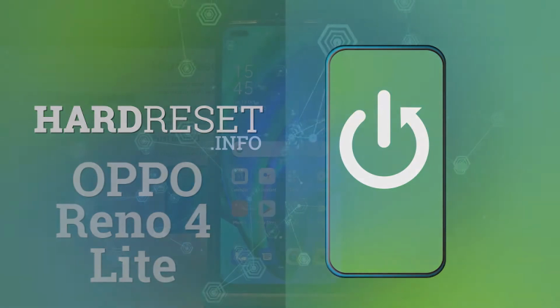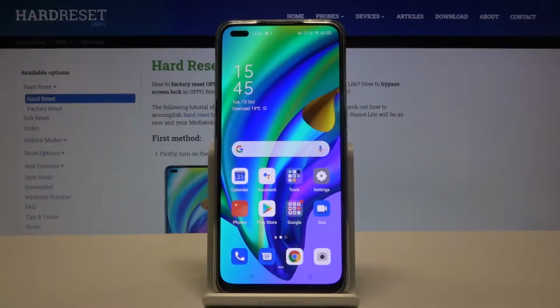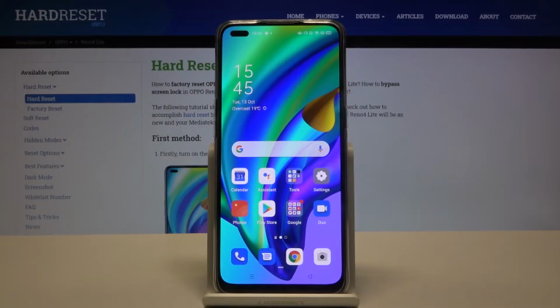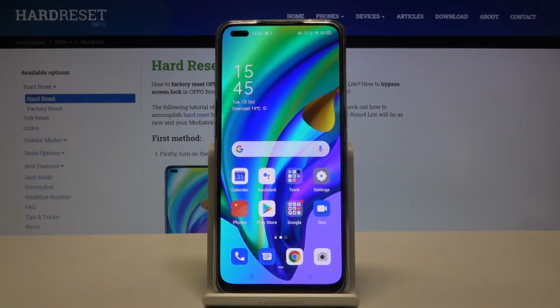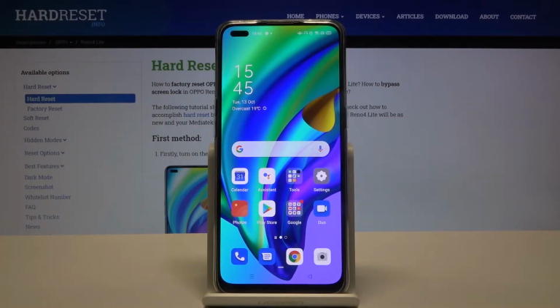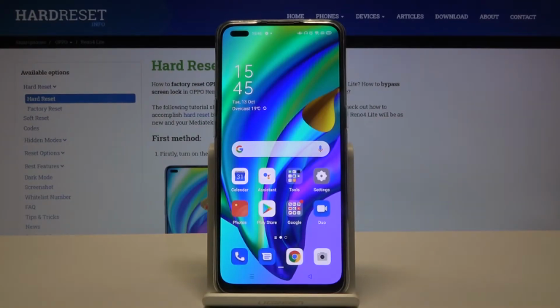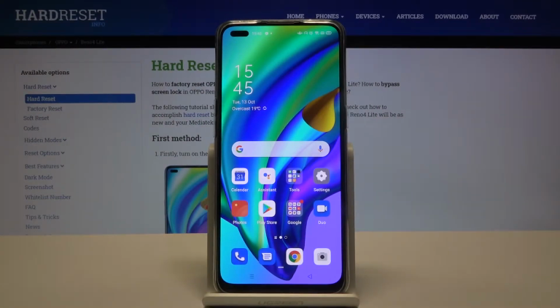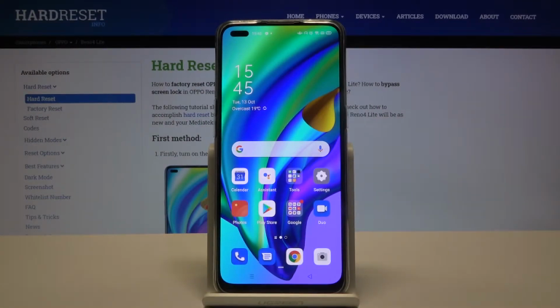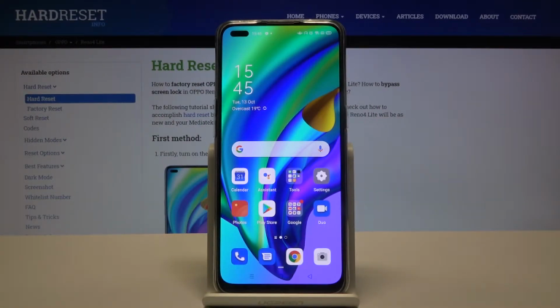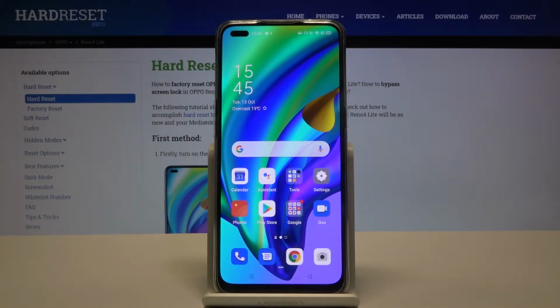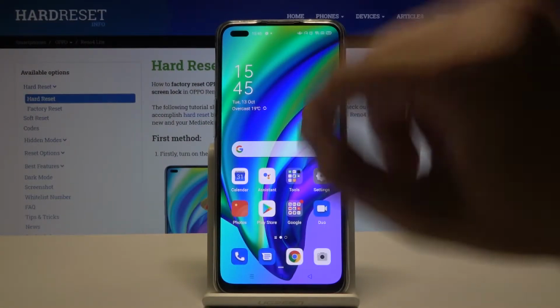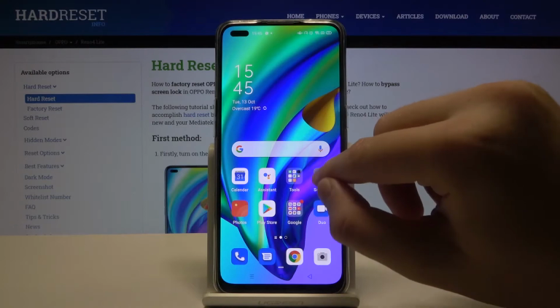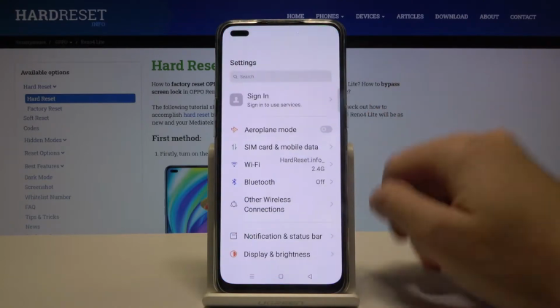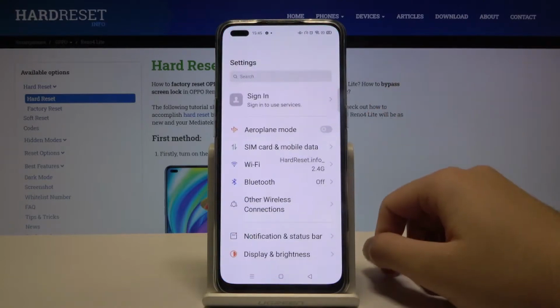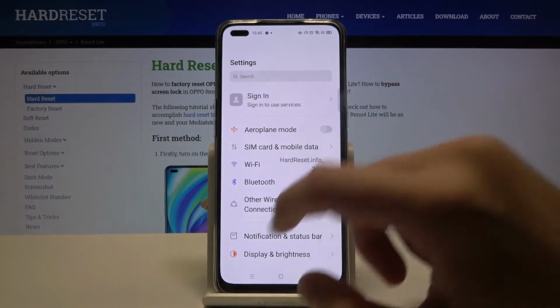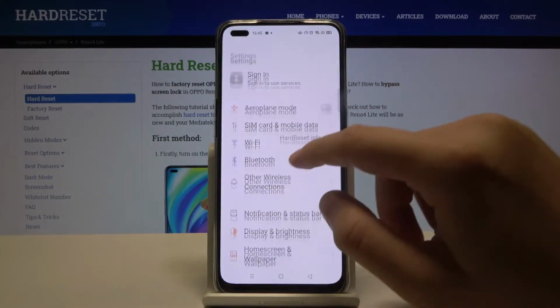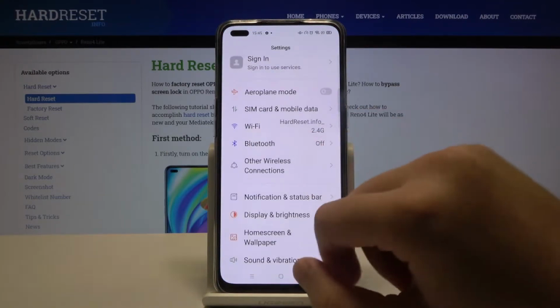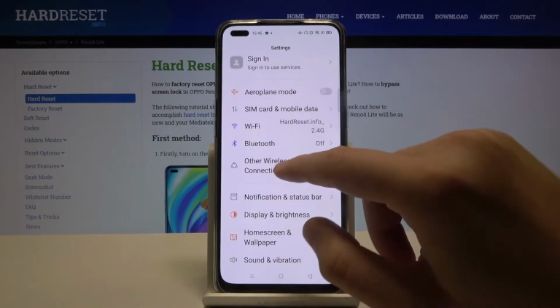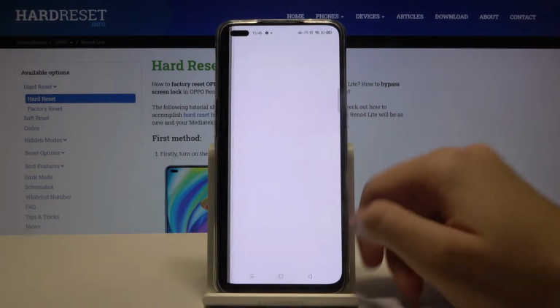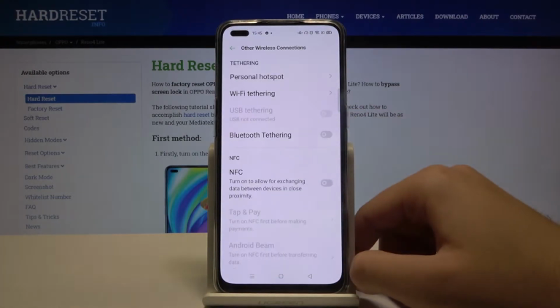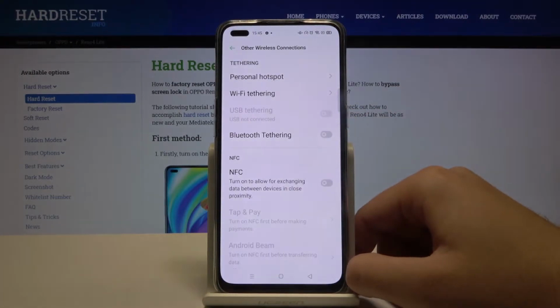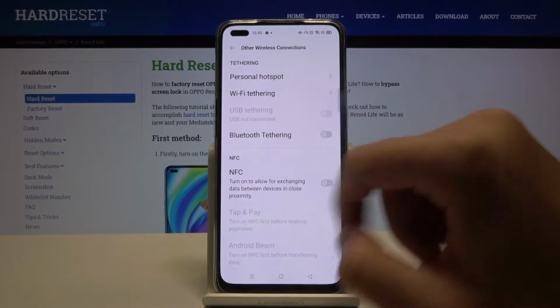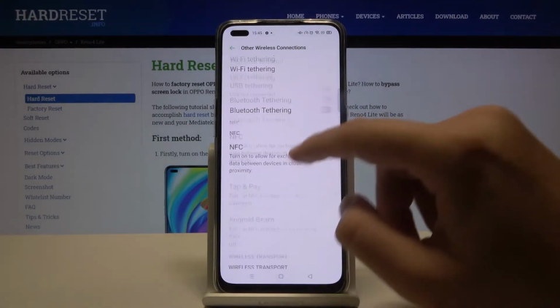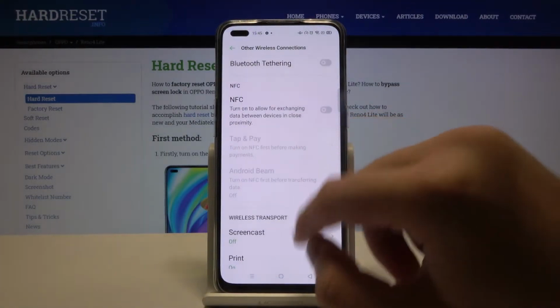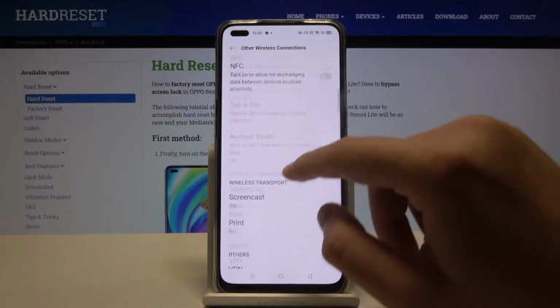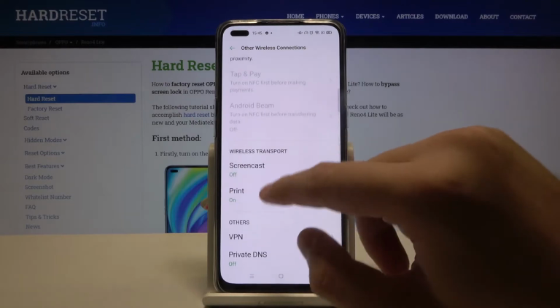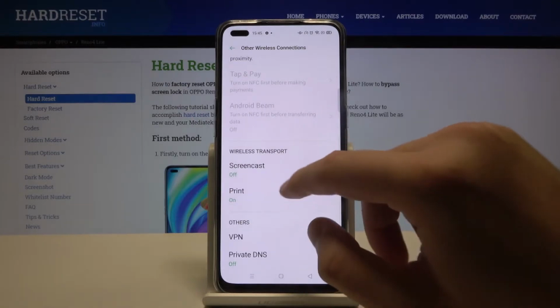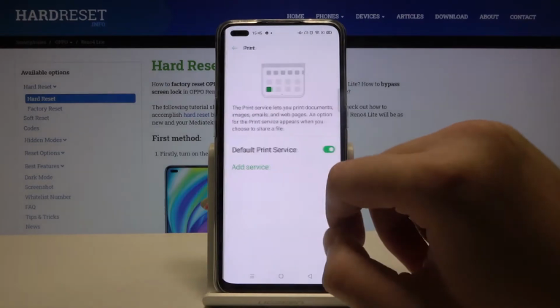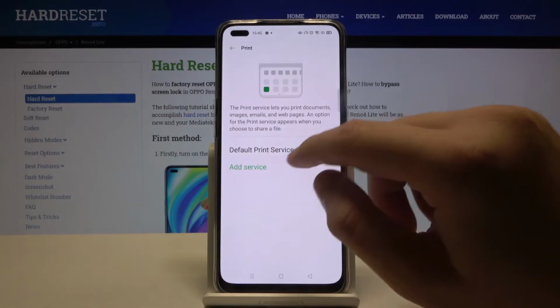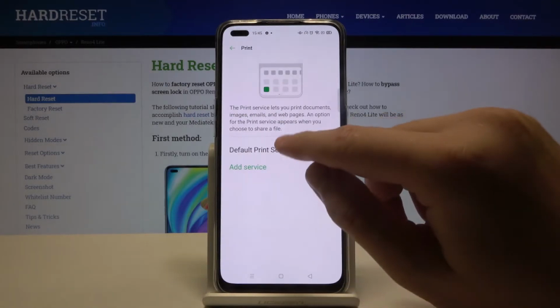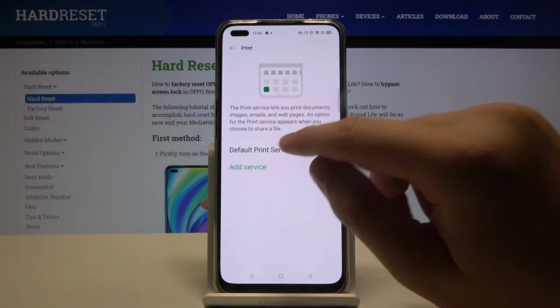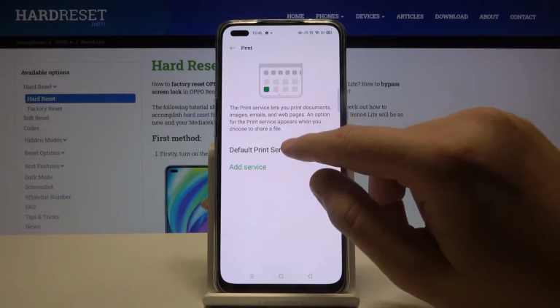Welcome. If you want to connect a printer to your Oppo Reno4 Lite, first go to Settings, then tap on Other Wireless Connections, scroll down, tap on Print, and click on the Default Print Service.